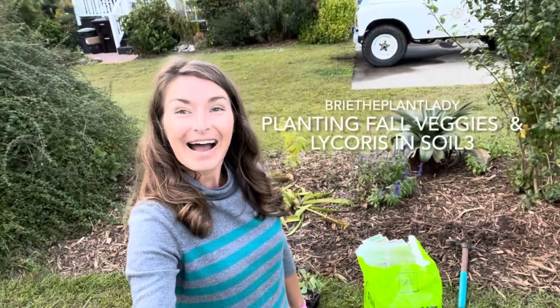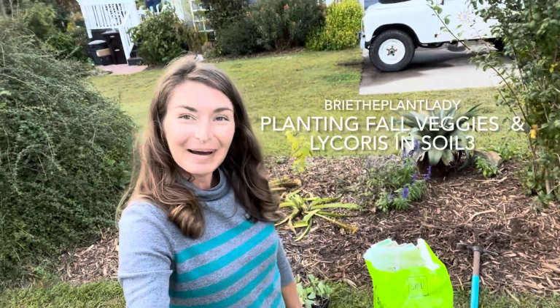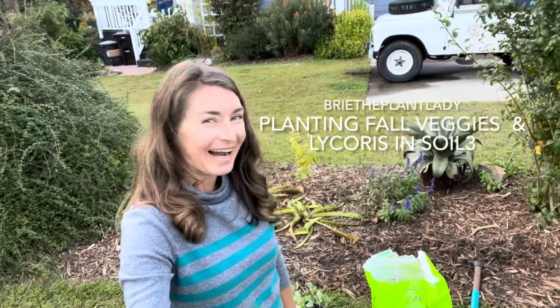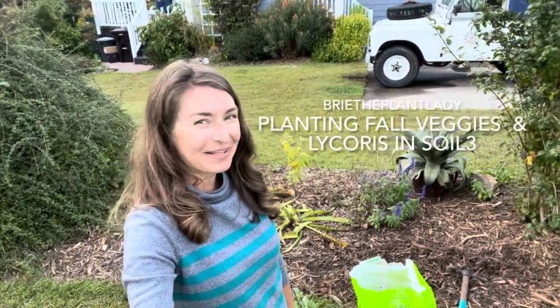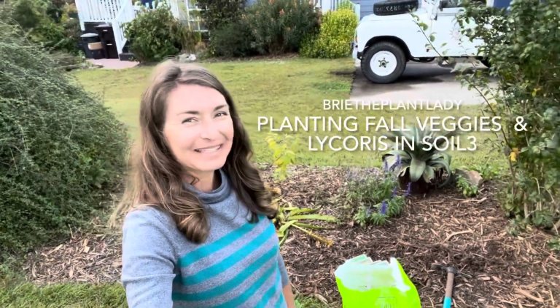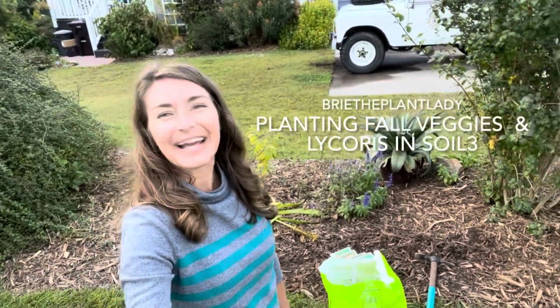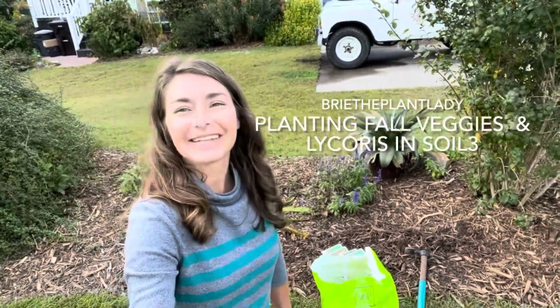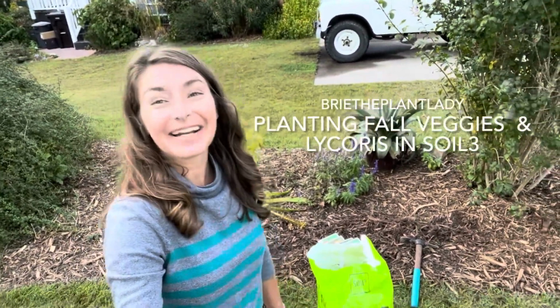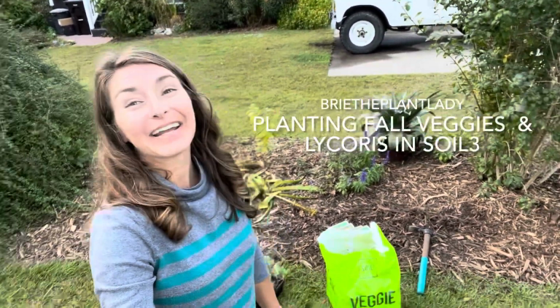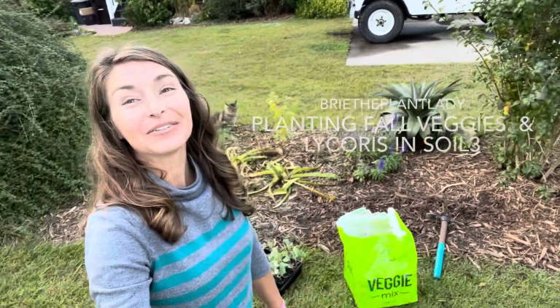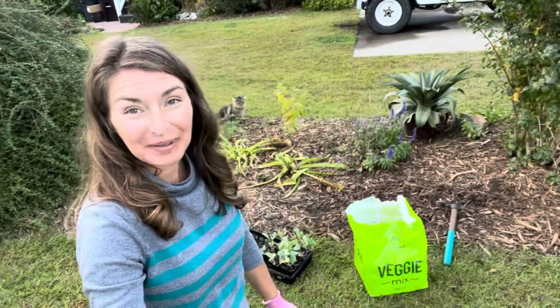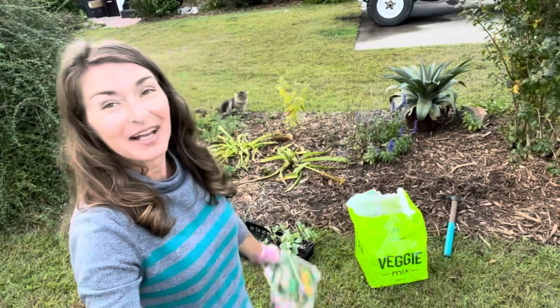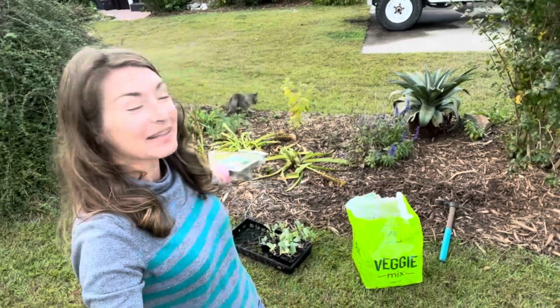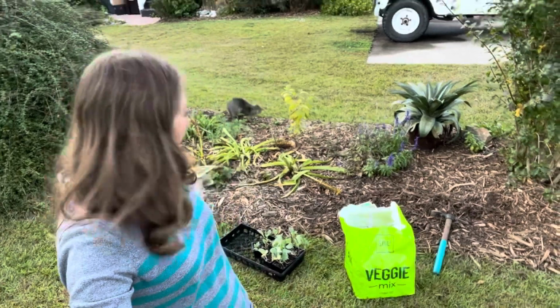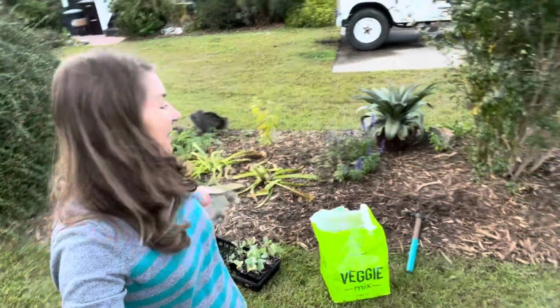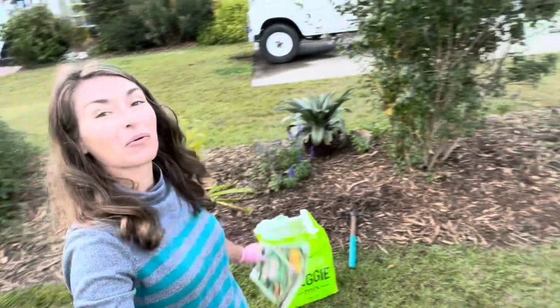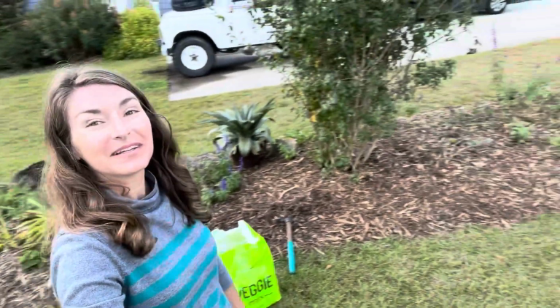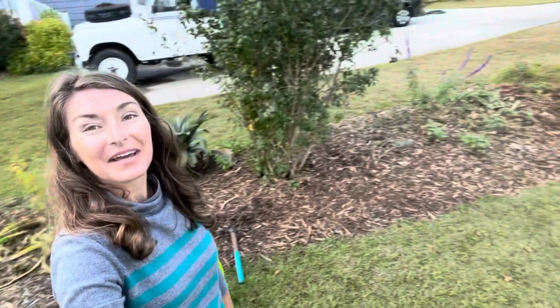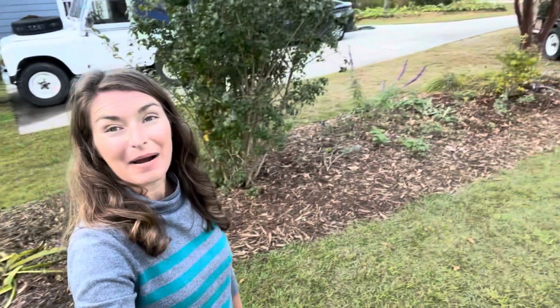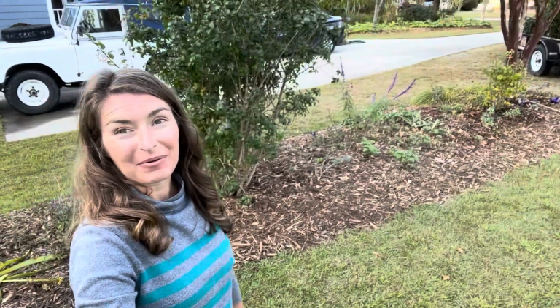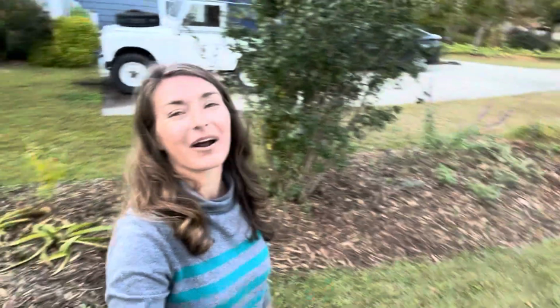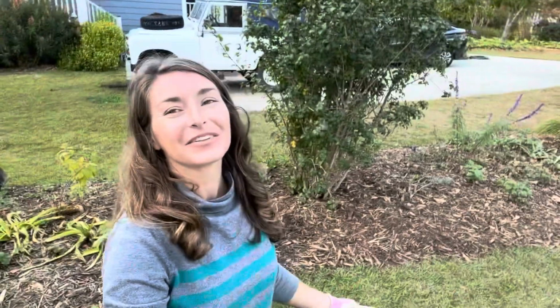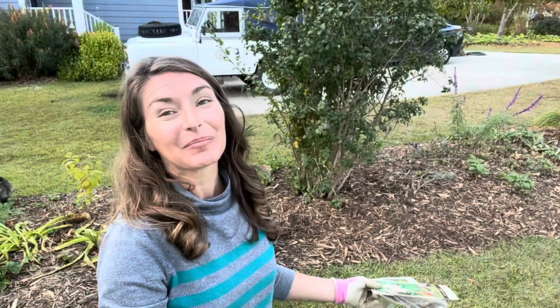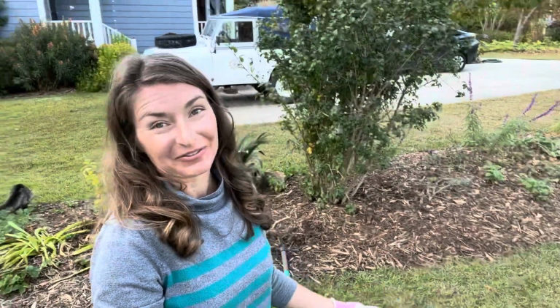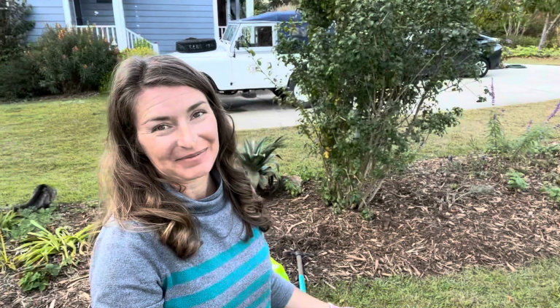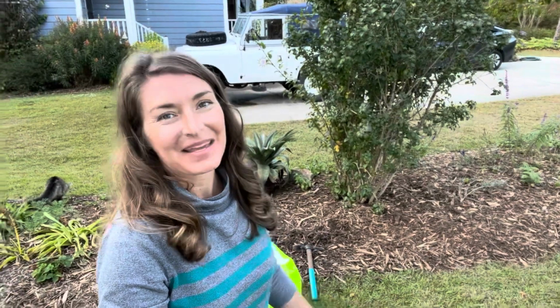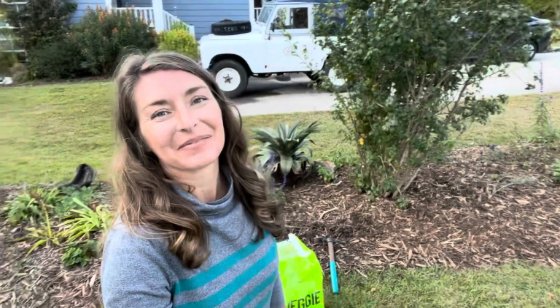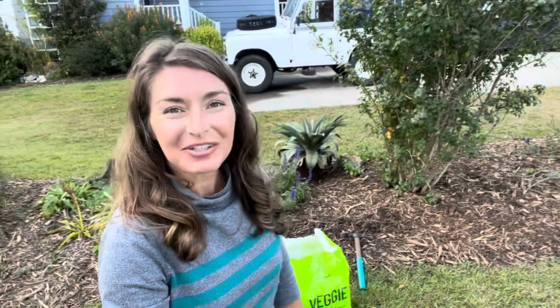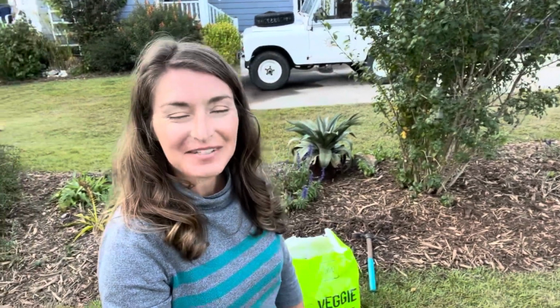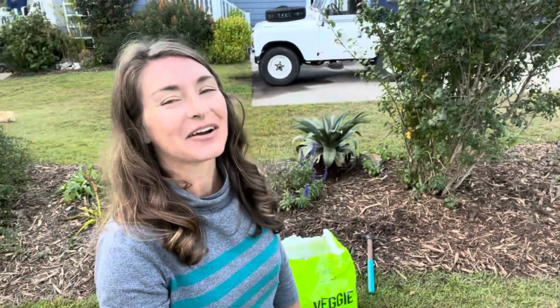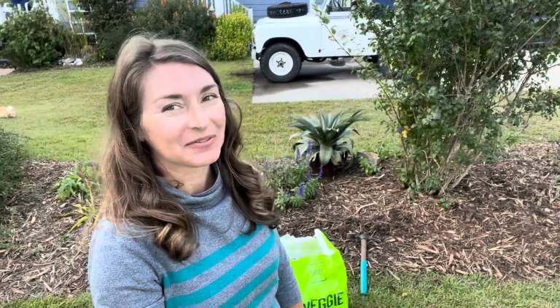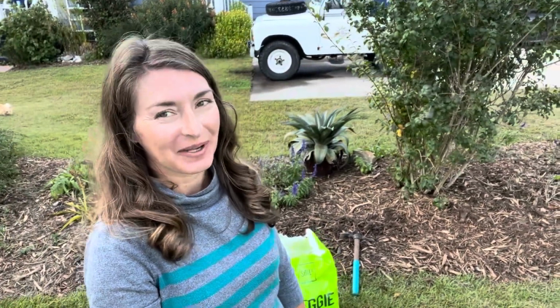Hi everybody, I'm Bree the Plant Lady and tonight I am determined to make this relatively boring property border a little bit more interesting. I'm going to achieve this in a couple of different ways.